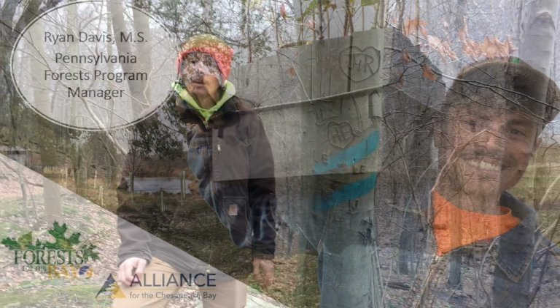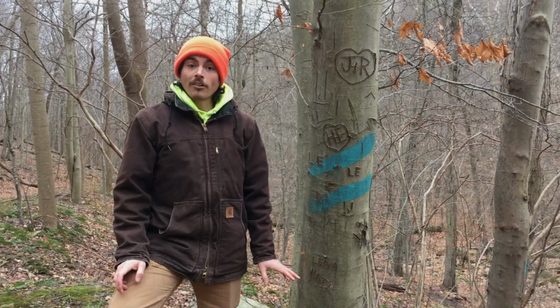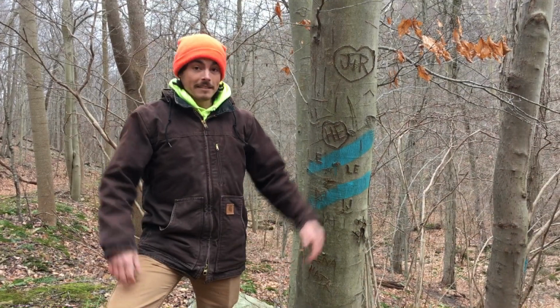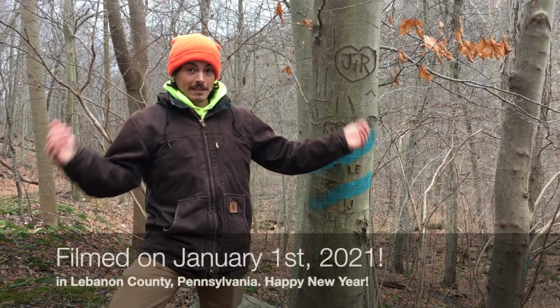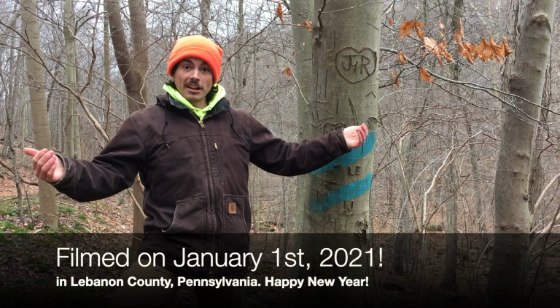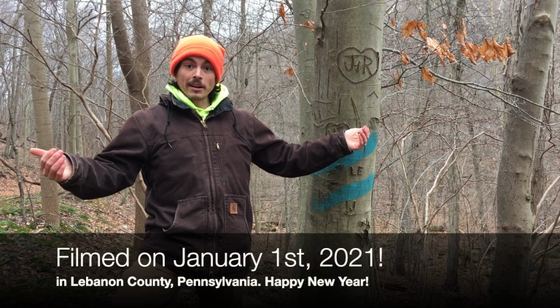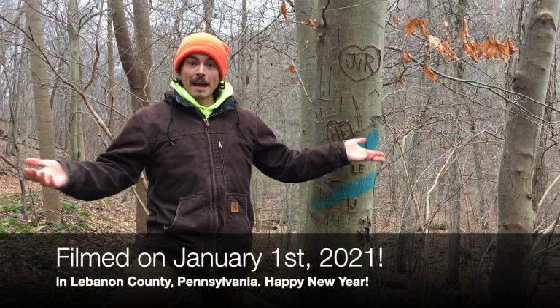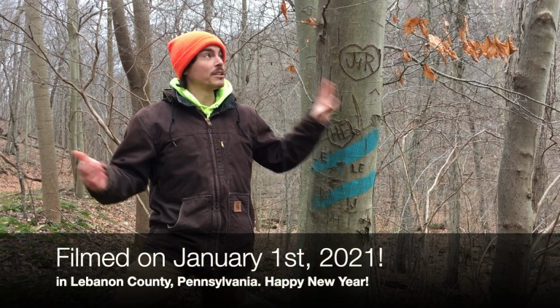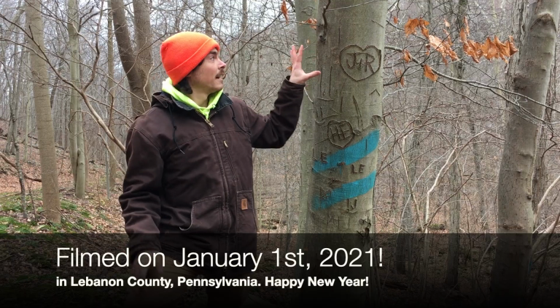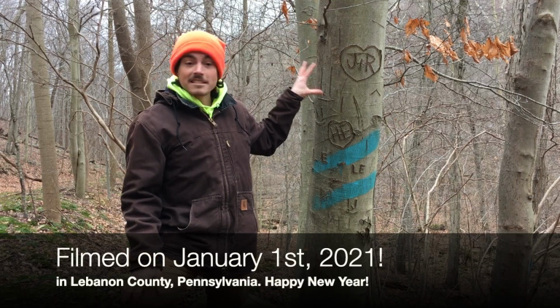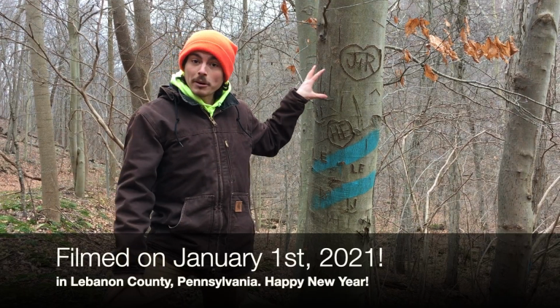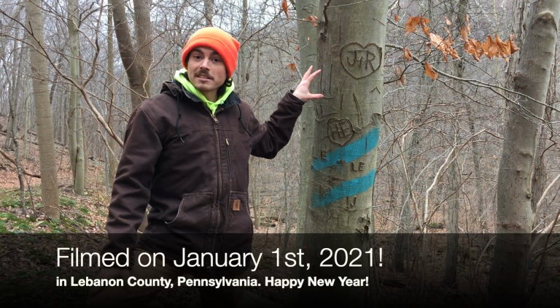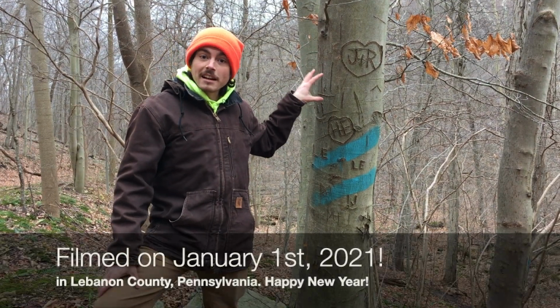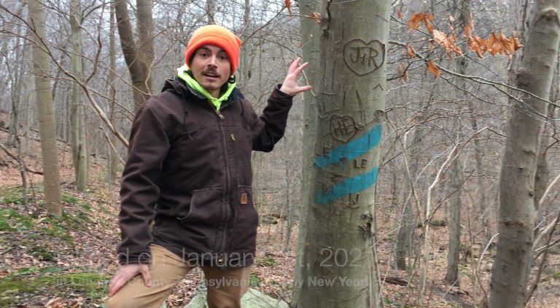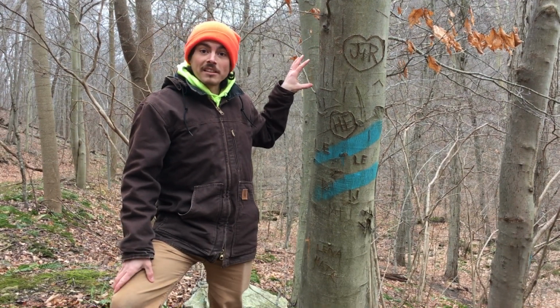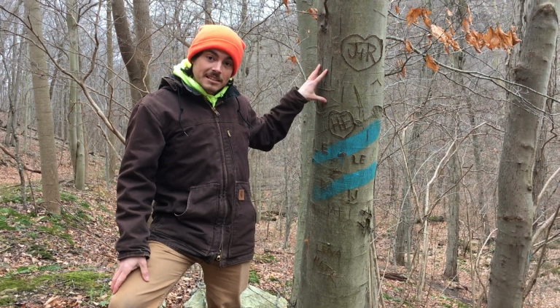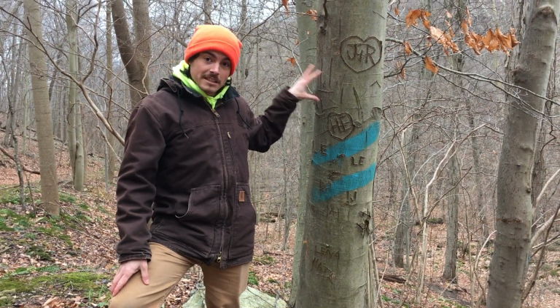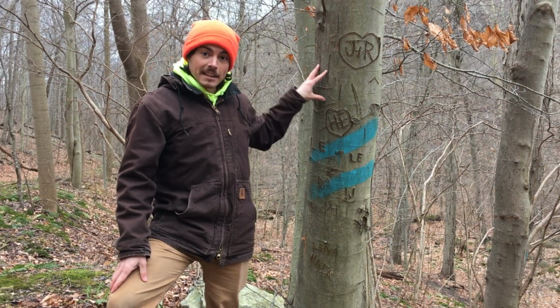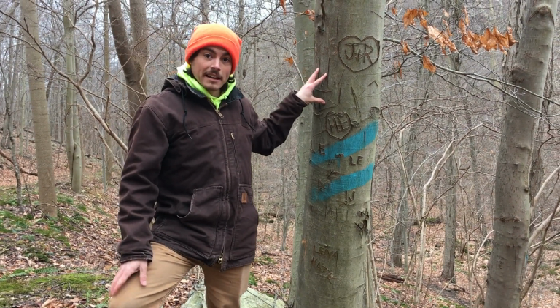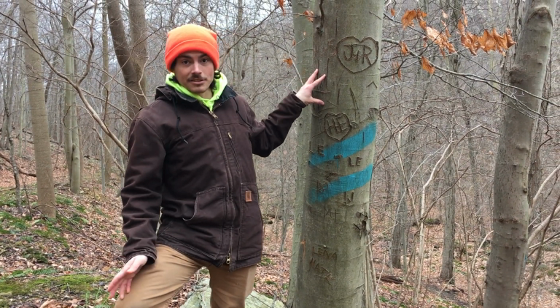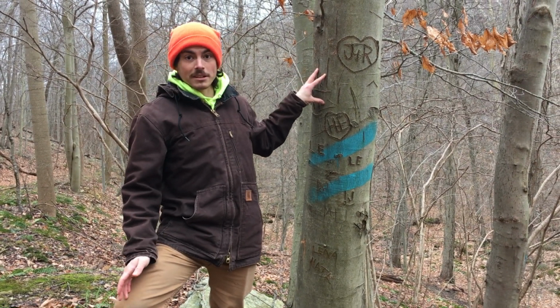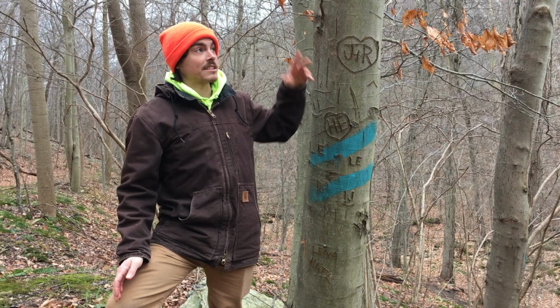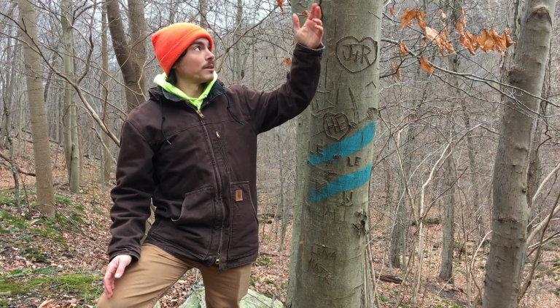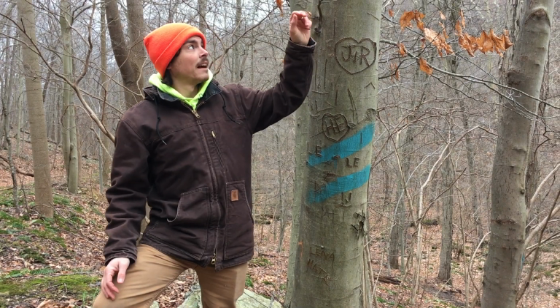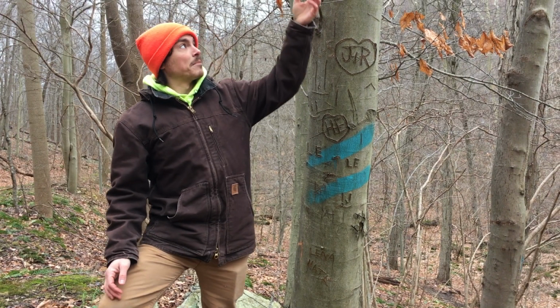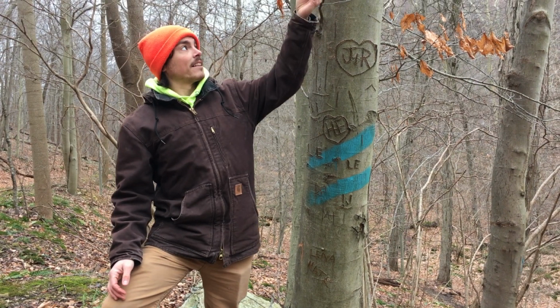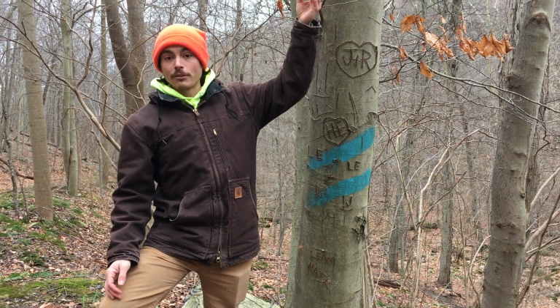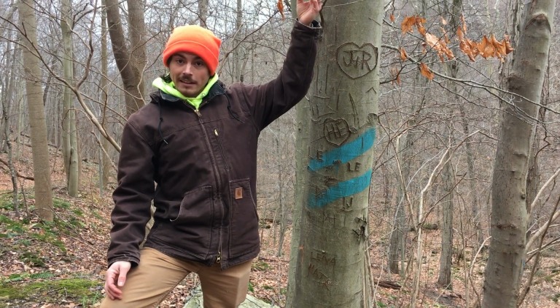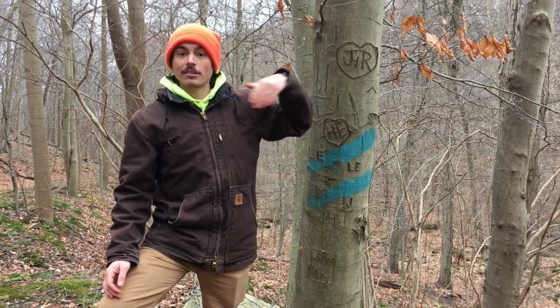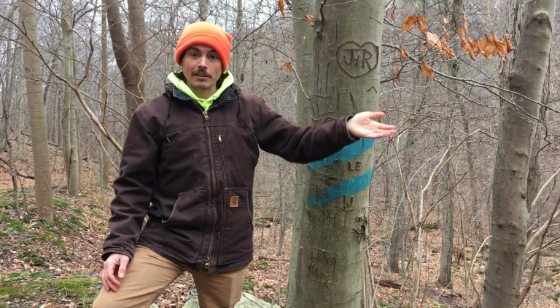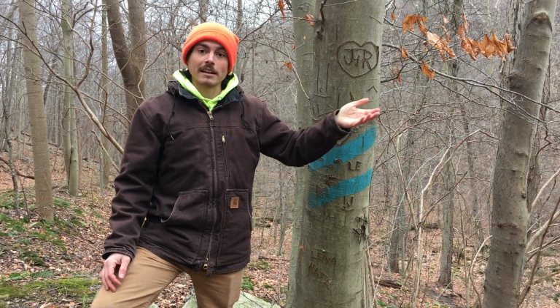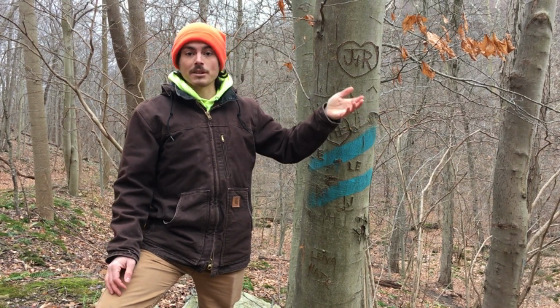All right, it's January. Happy New Year. Today we're going to discuss one of the easiest trees to identify in the eastern woods — easiest hardwoods — because it gives us a lot of hints very long into the winter.